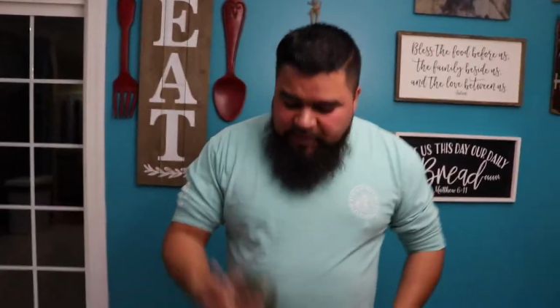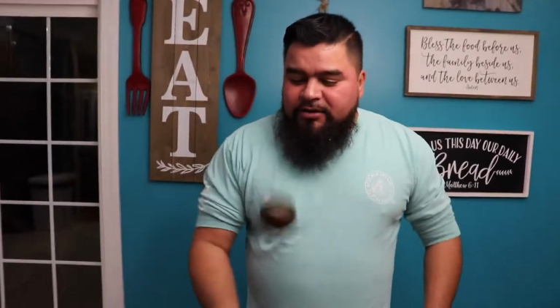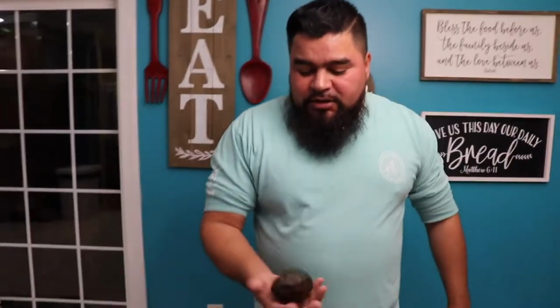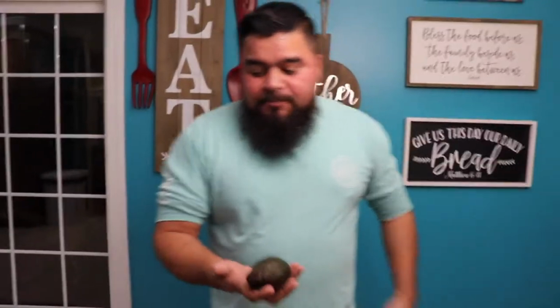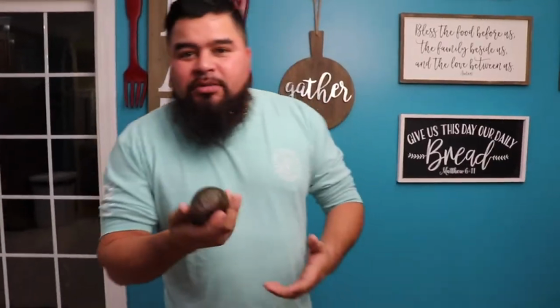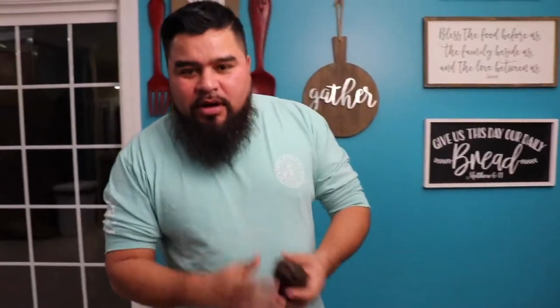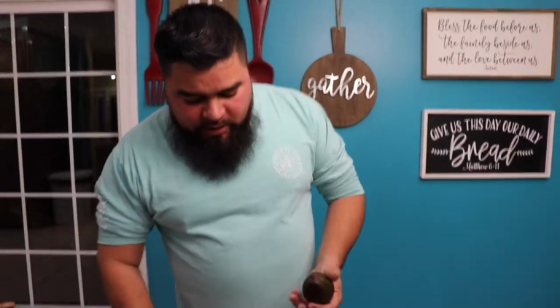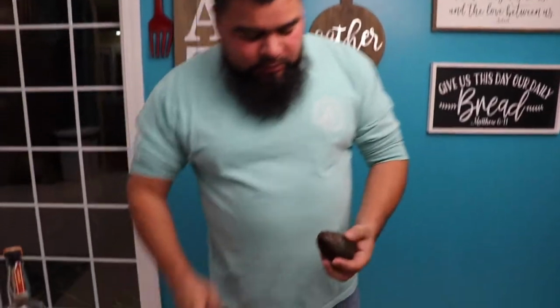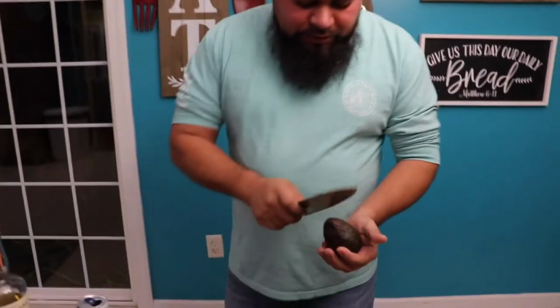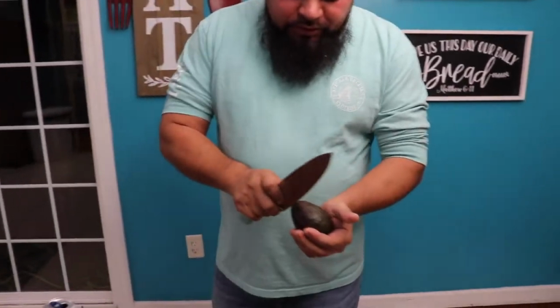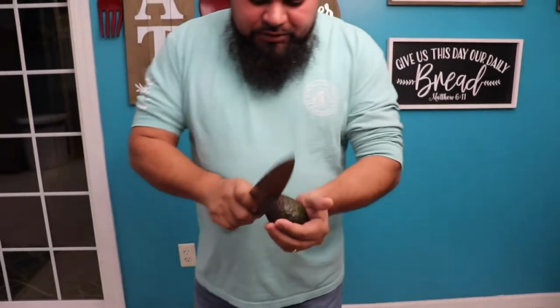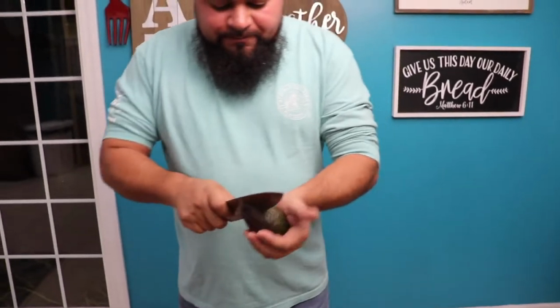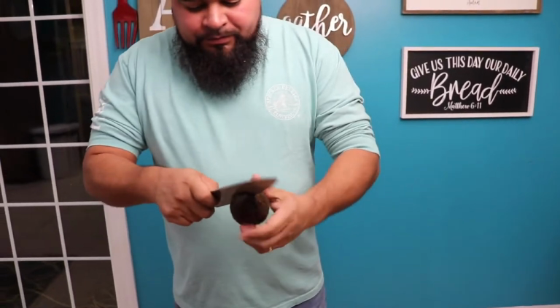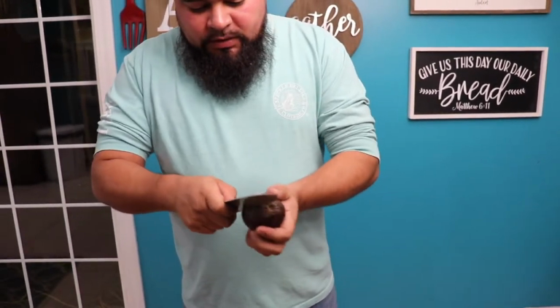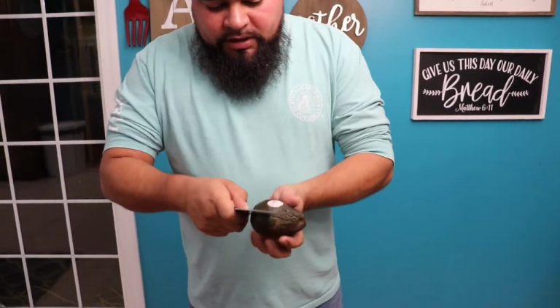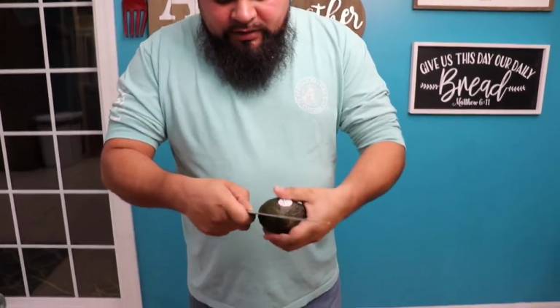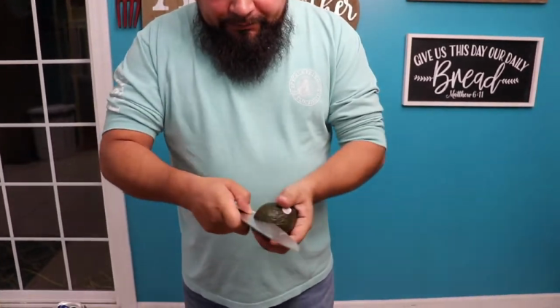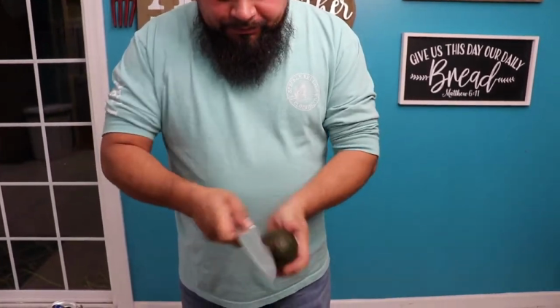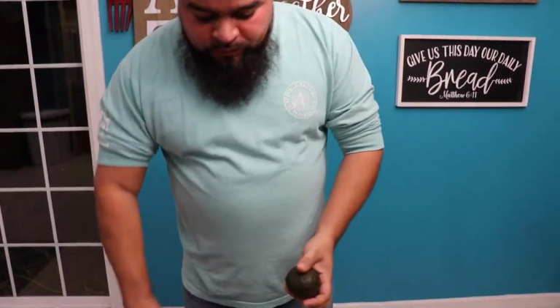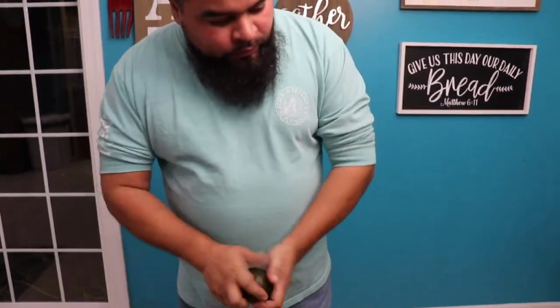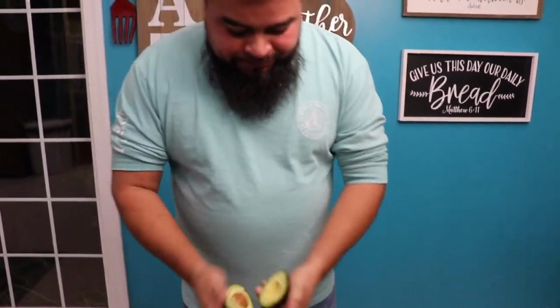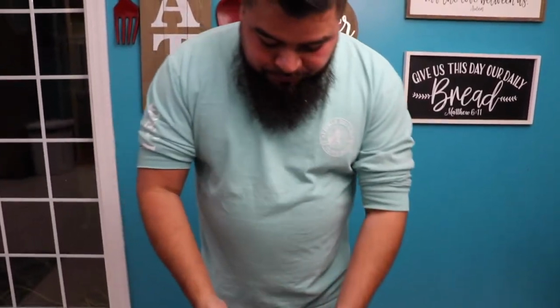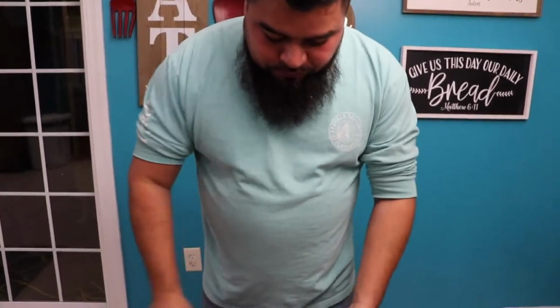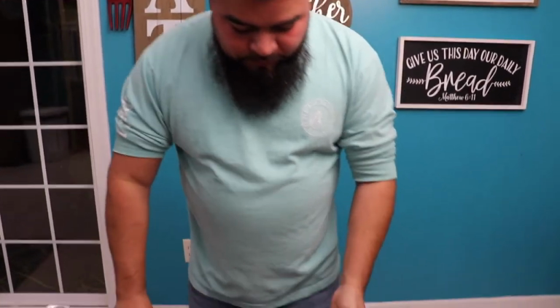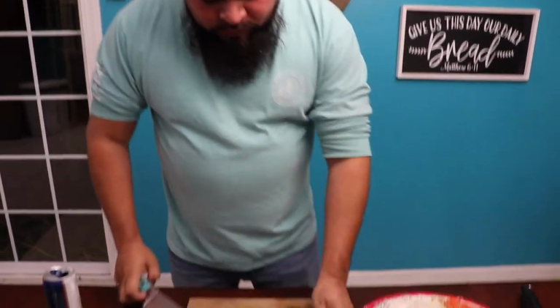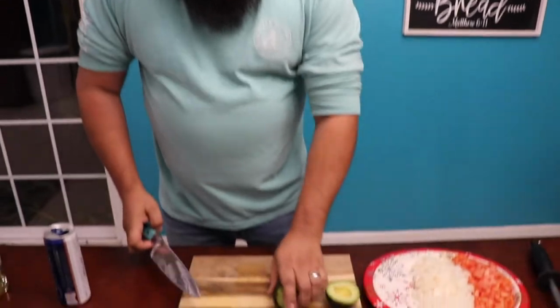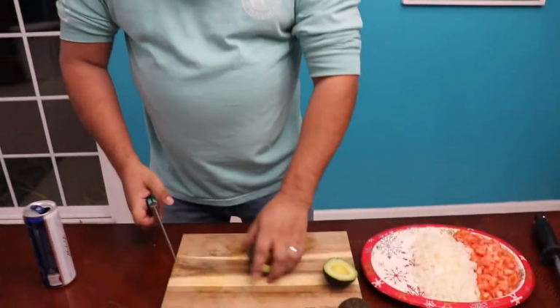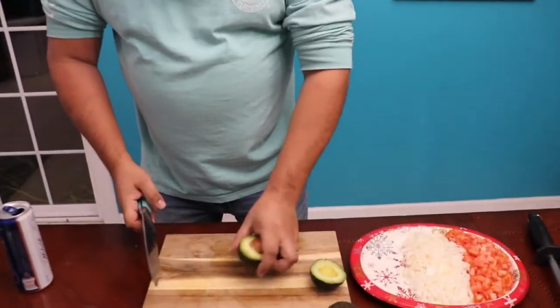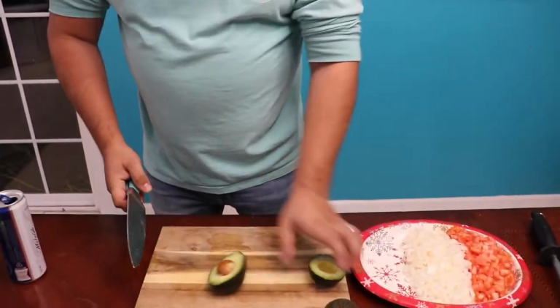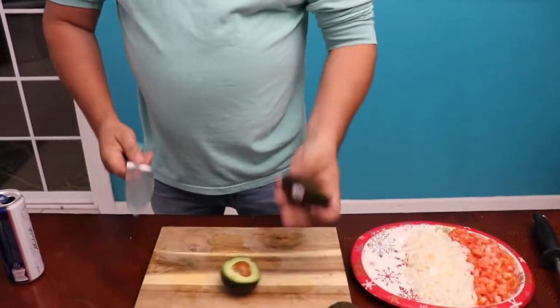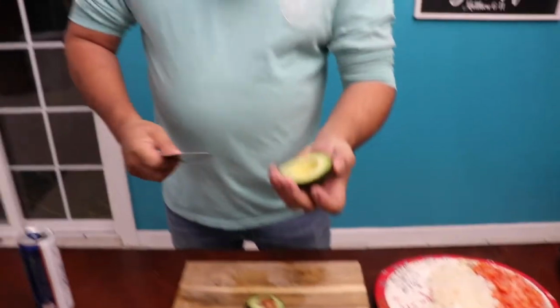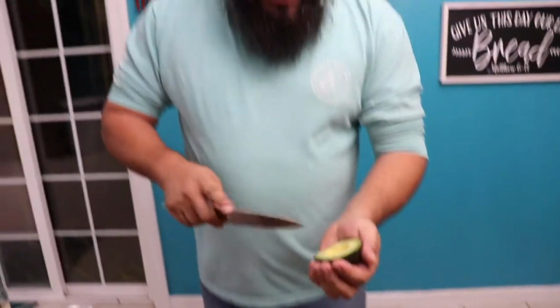Last thing we got to do is chop our avocados. What you want to do is just cut it in half. We can use this.